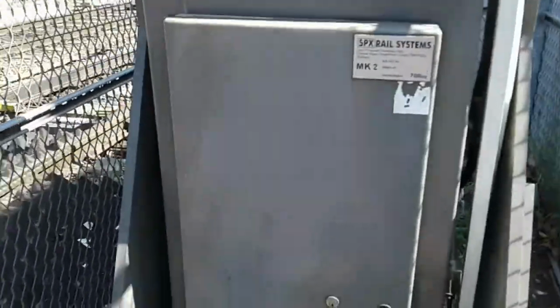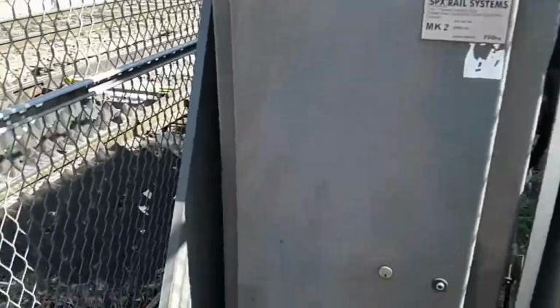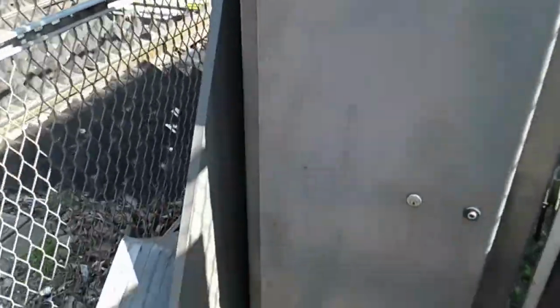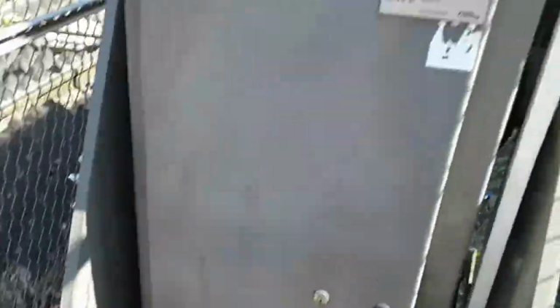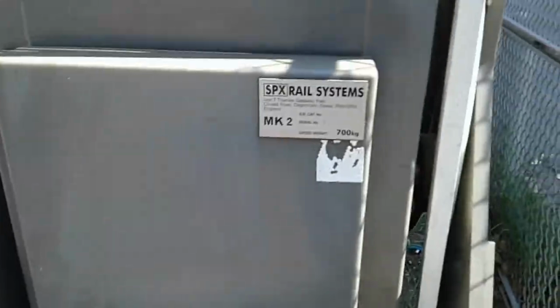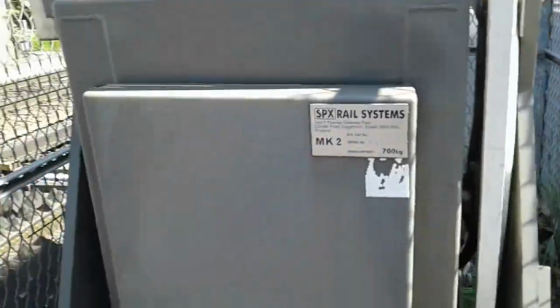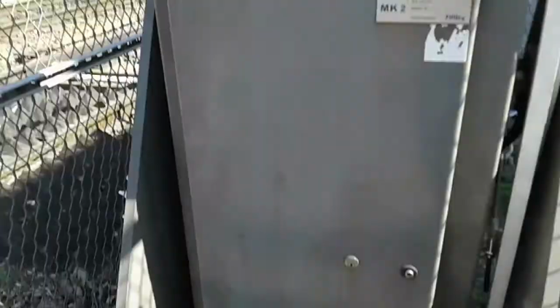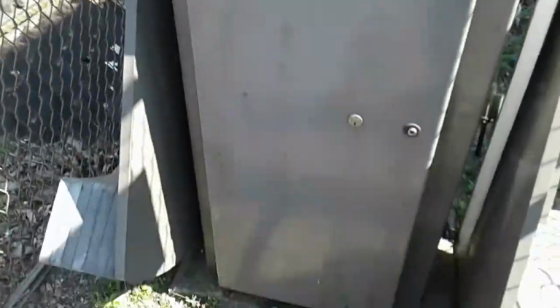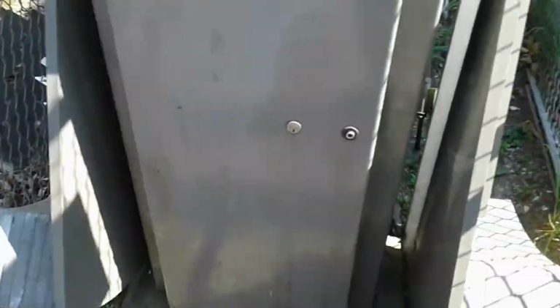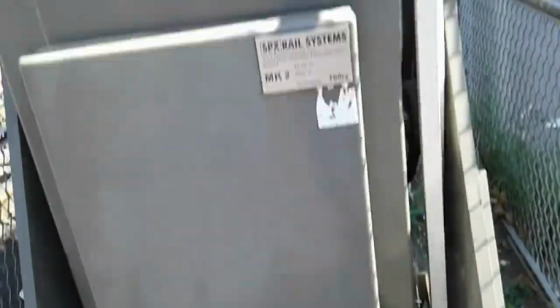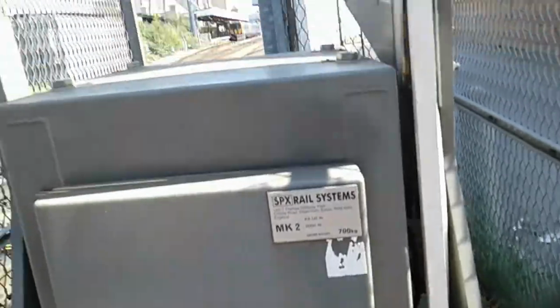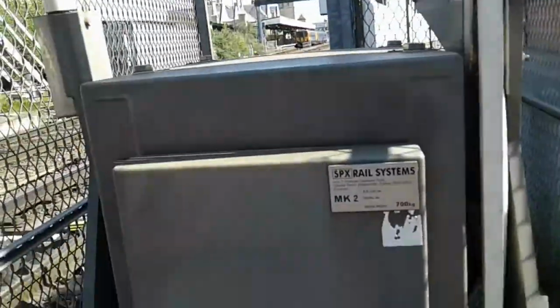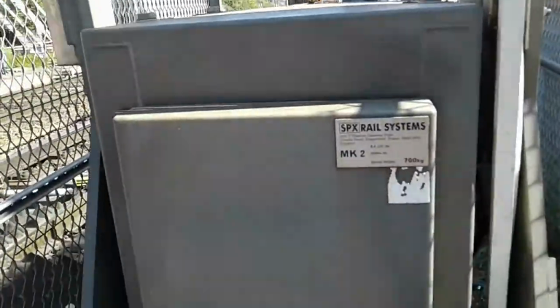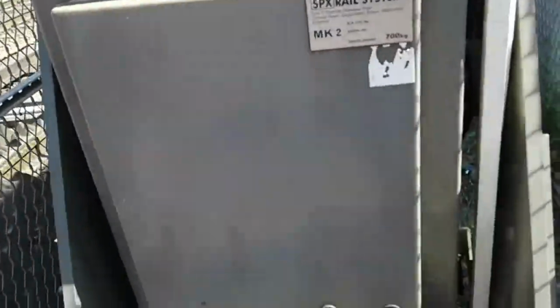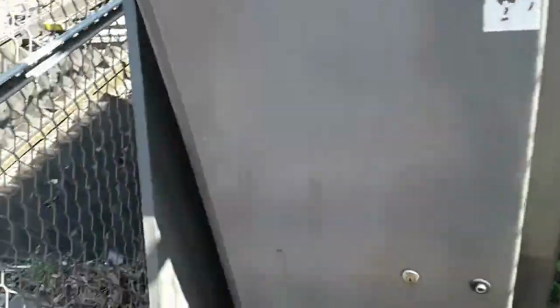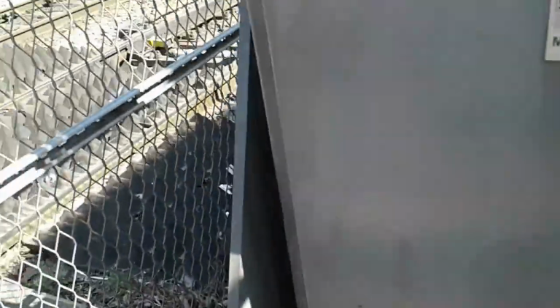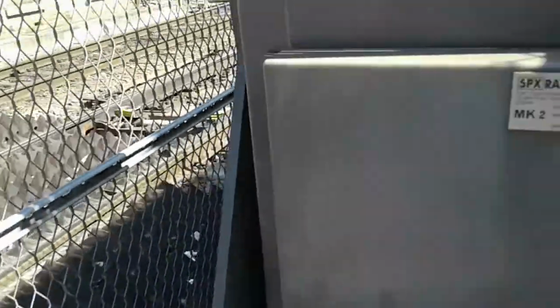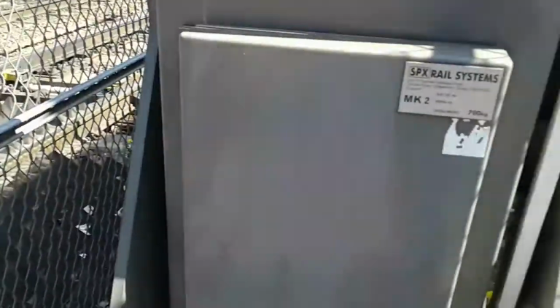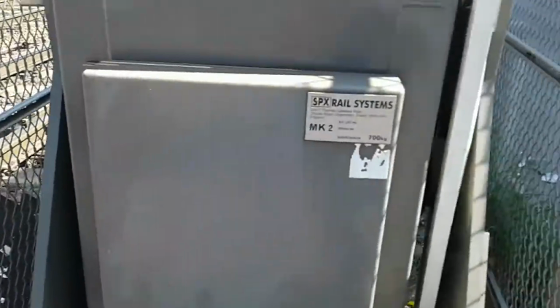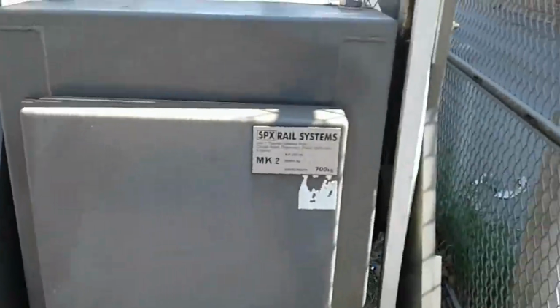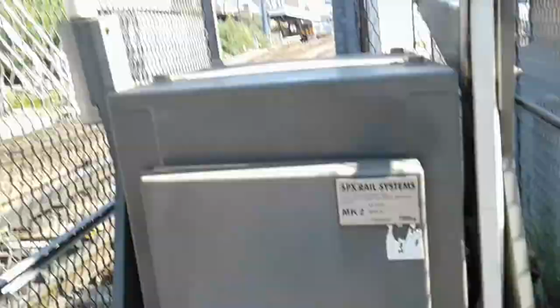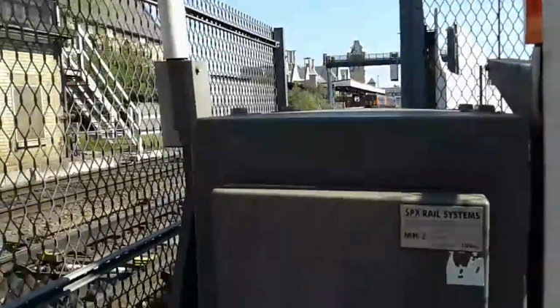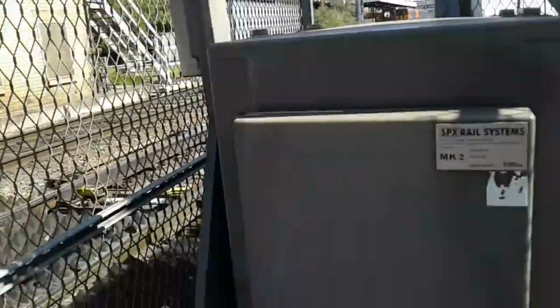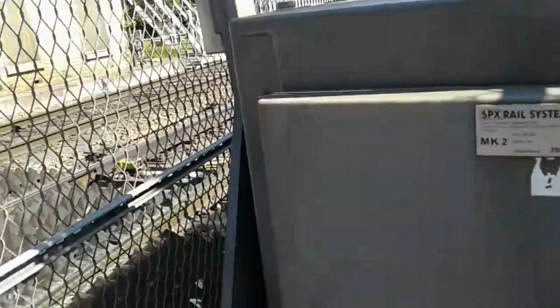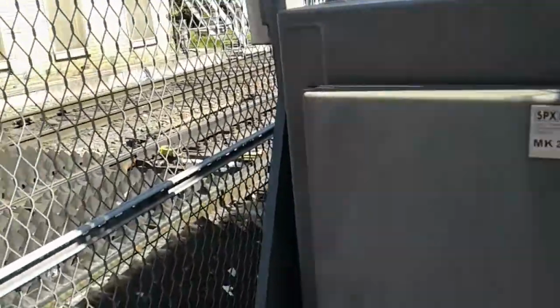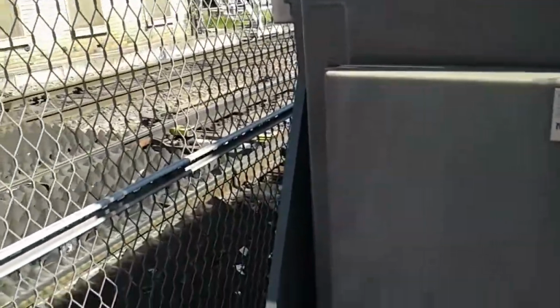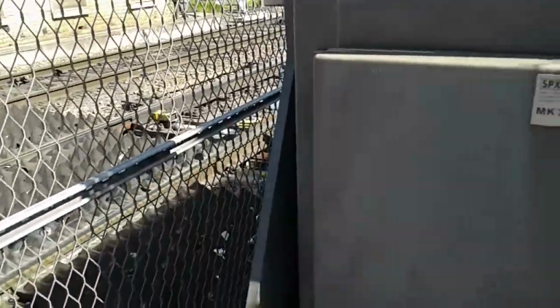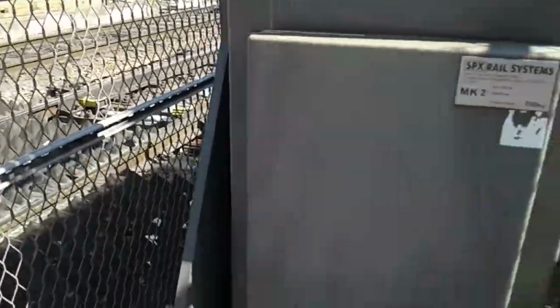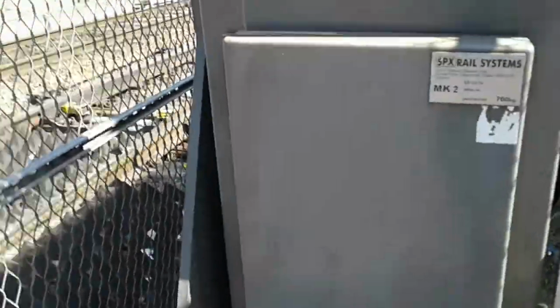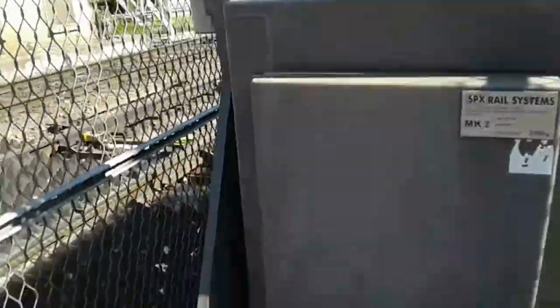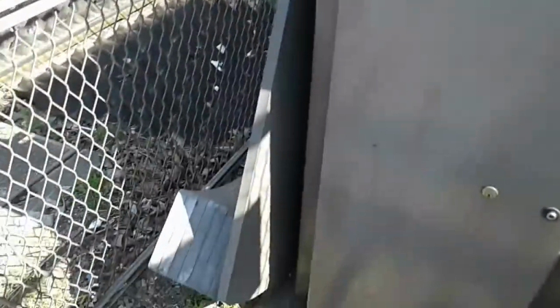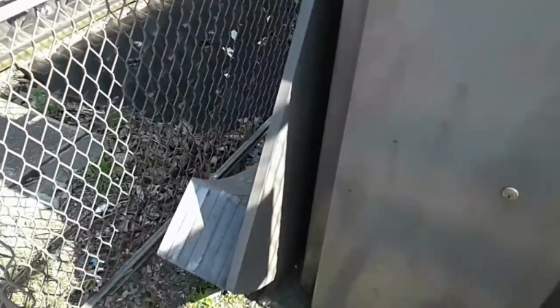Final barrier here, SPX rail. I think this one banged. It was mid-2004 or 2014 — I don't remember which one.